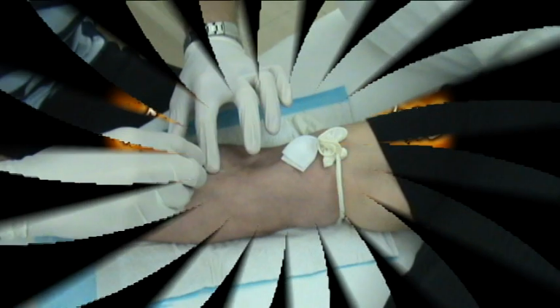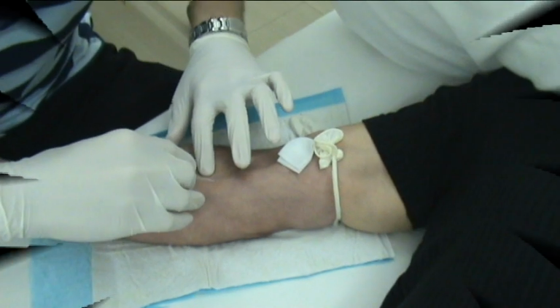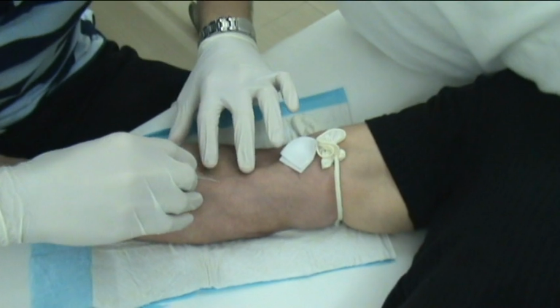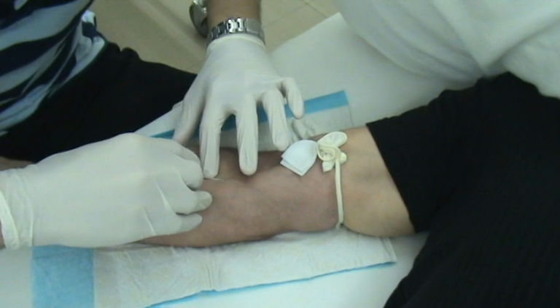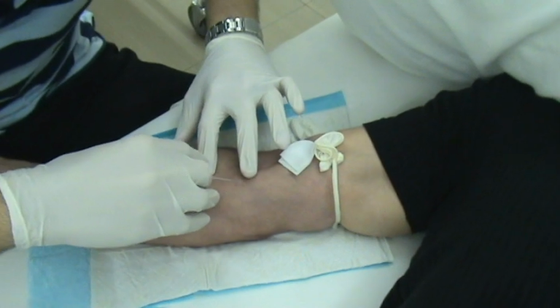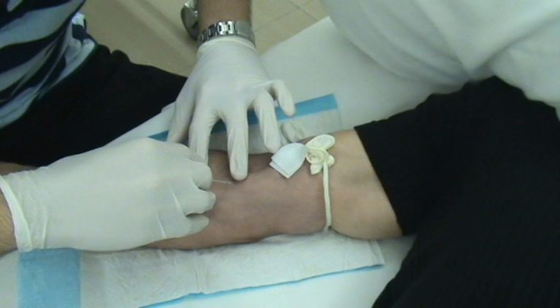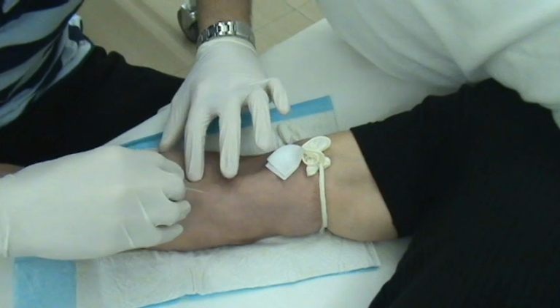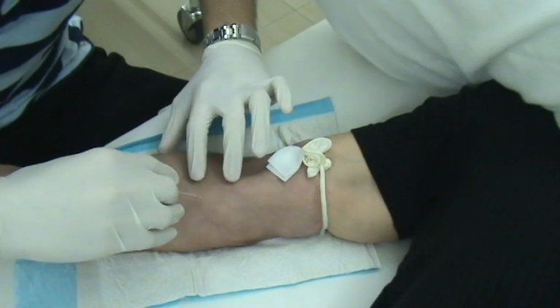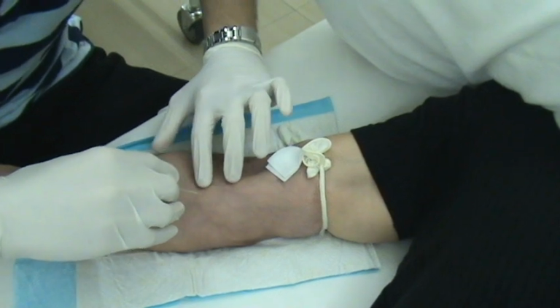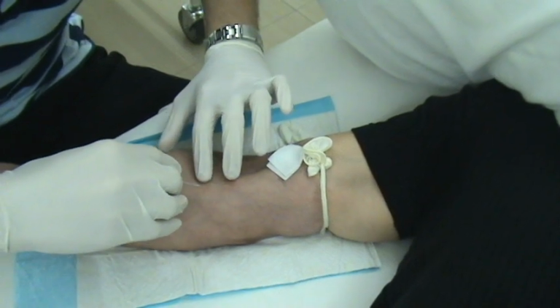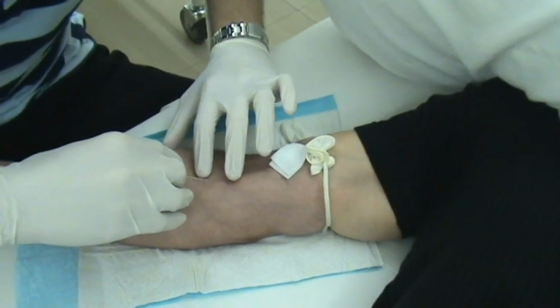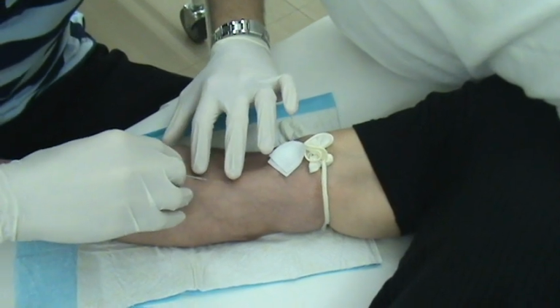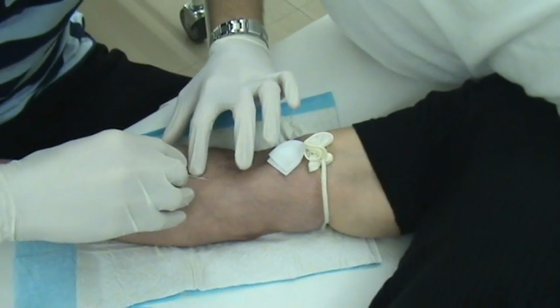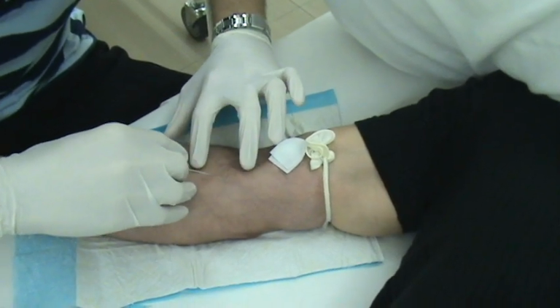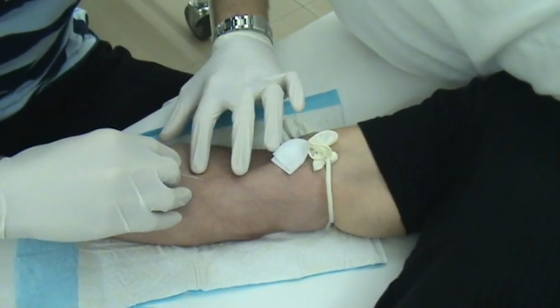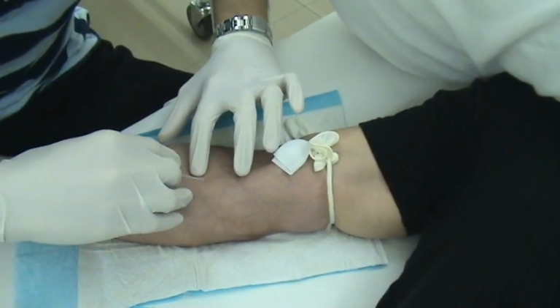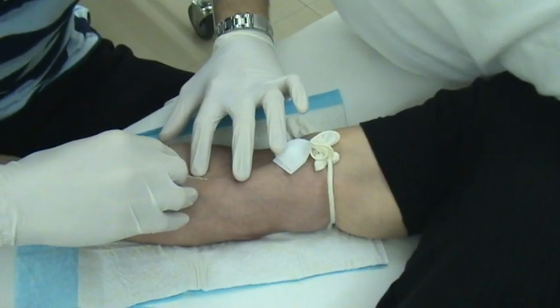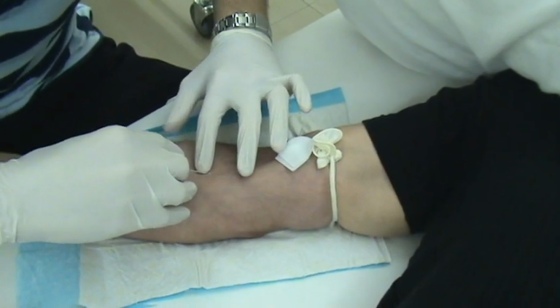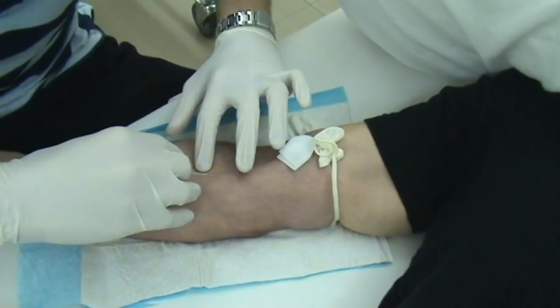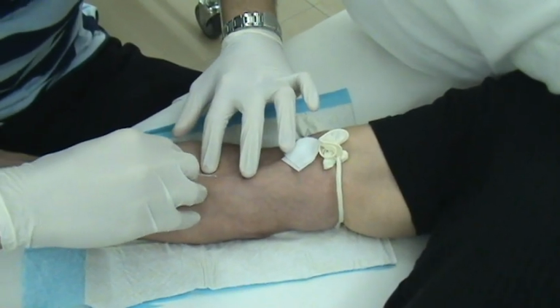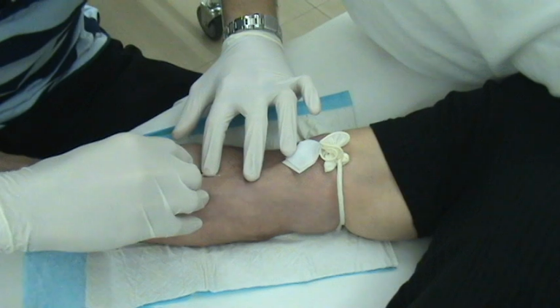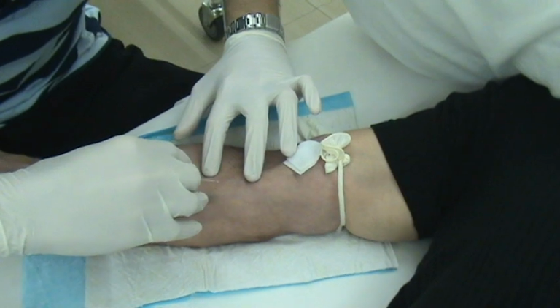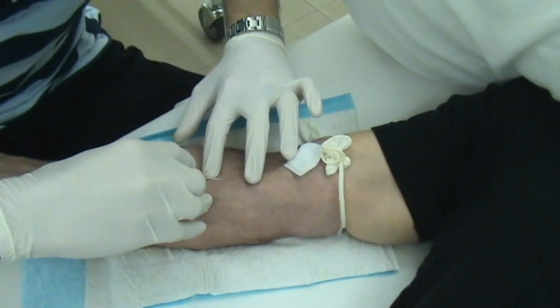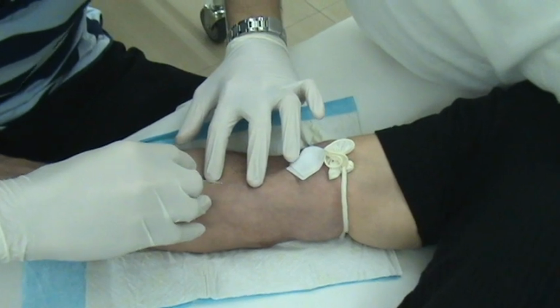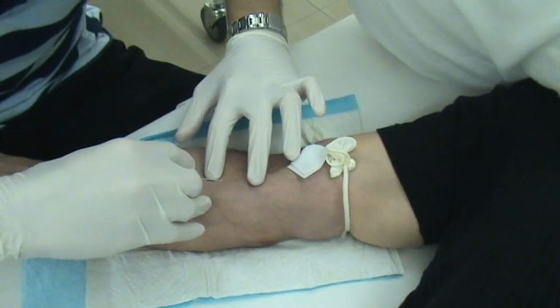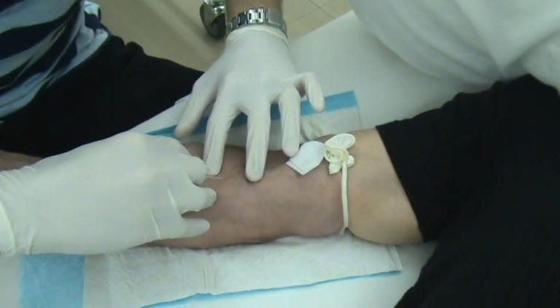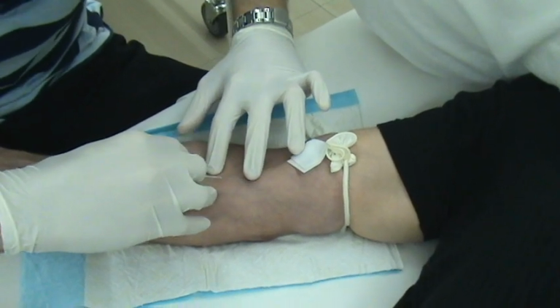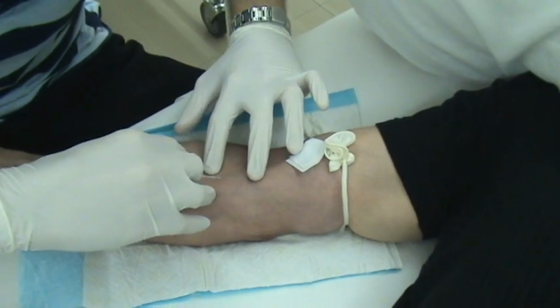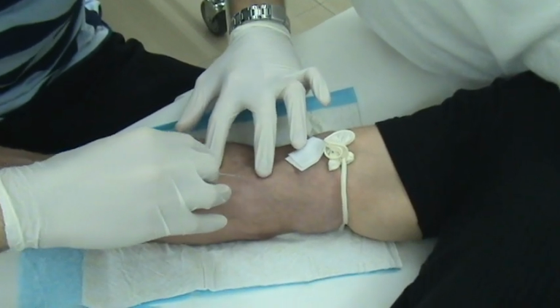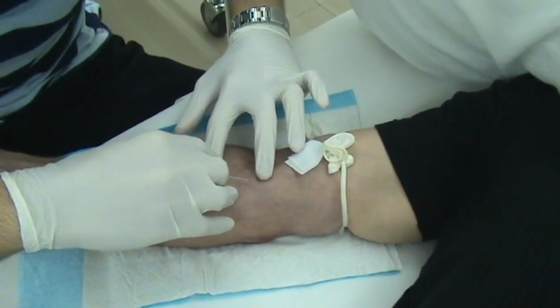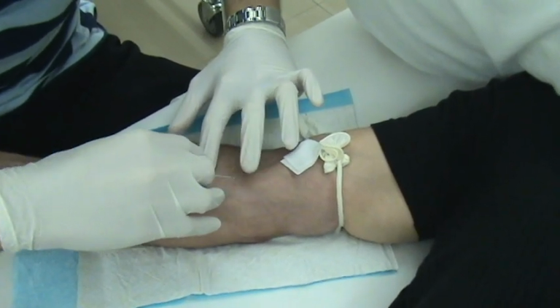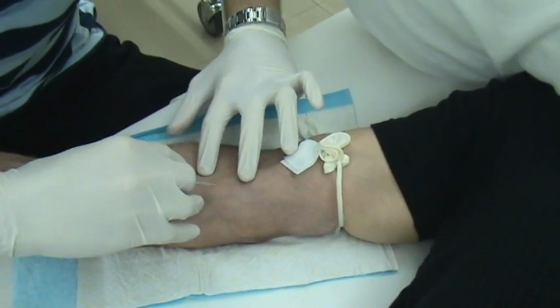All right, so we're back. This is the third series of videos. We're going to show you how somebody gets poked with a needle here. We got the master specialist here, Prisco, doing it.